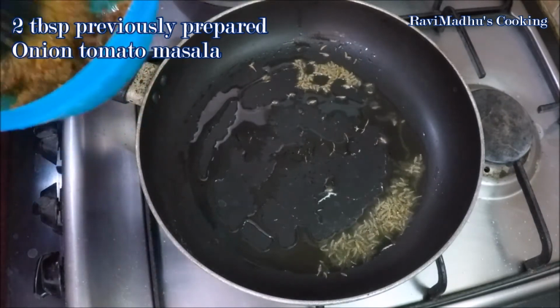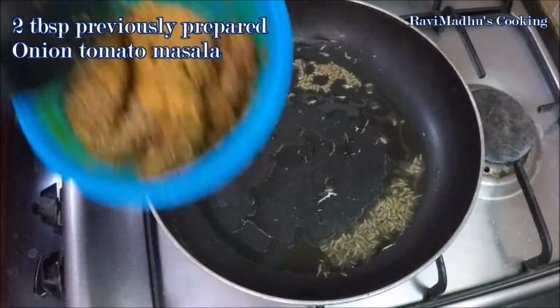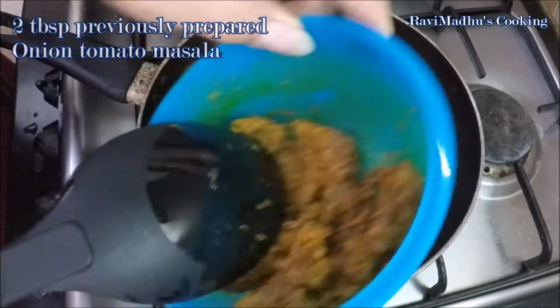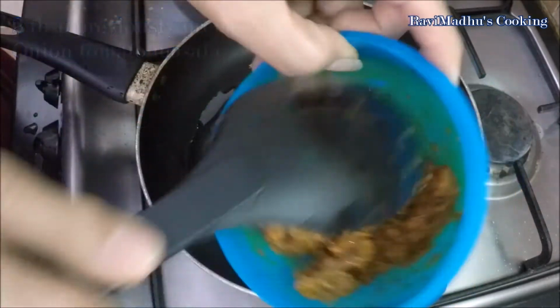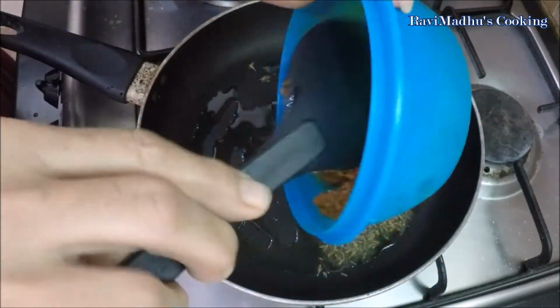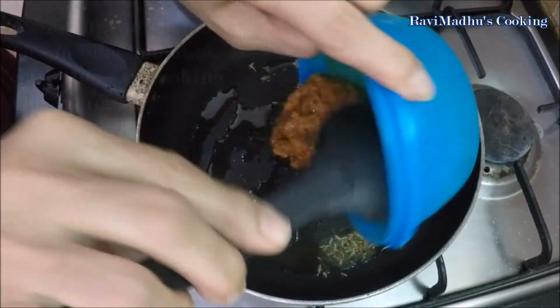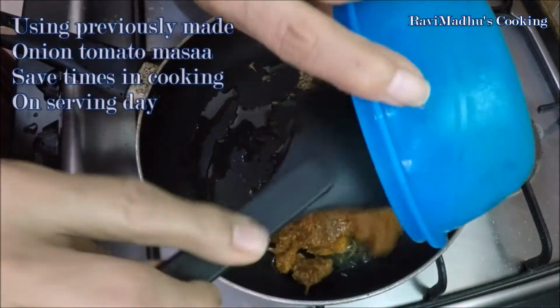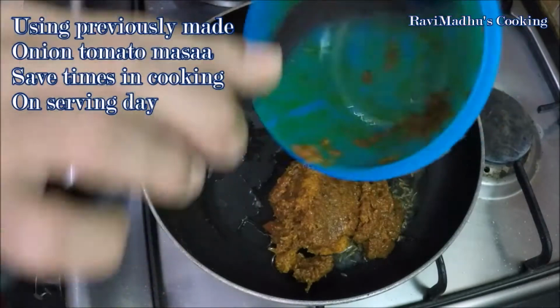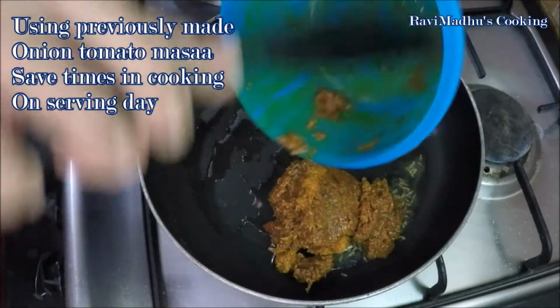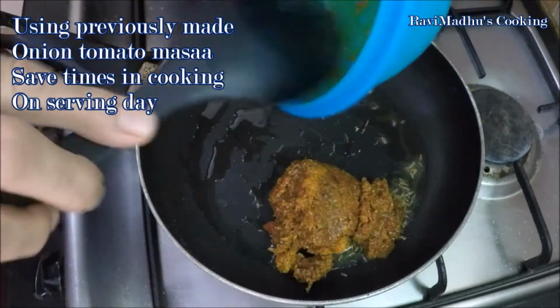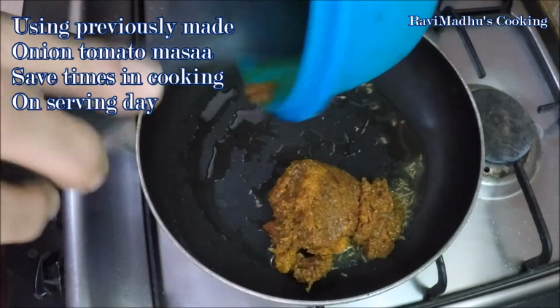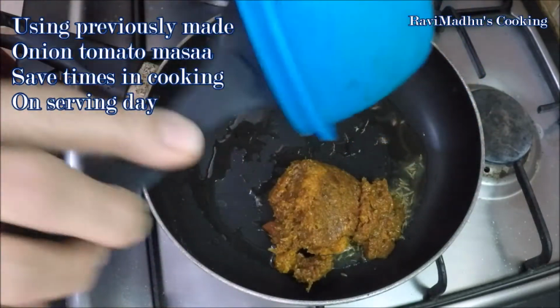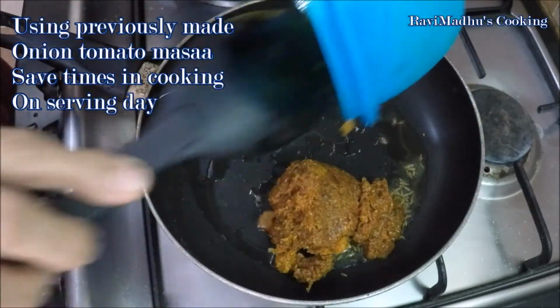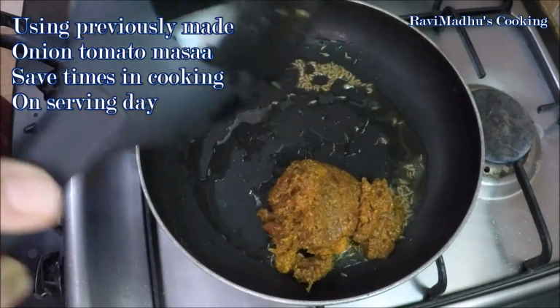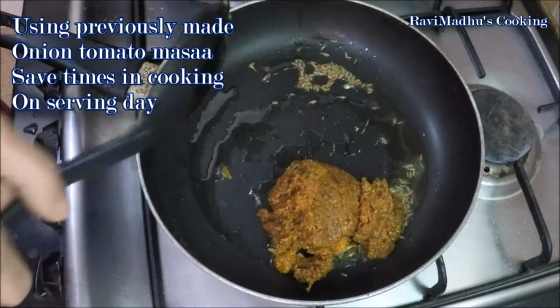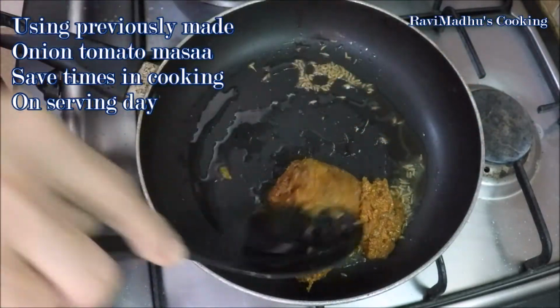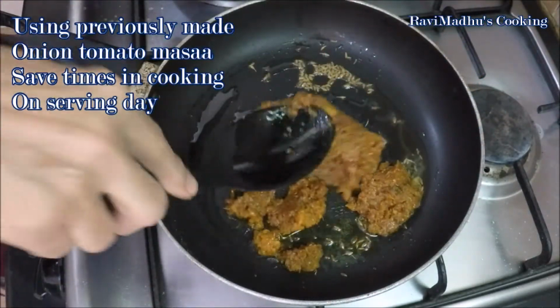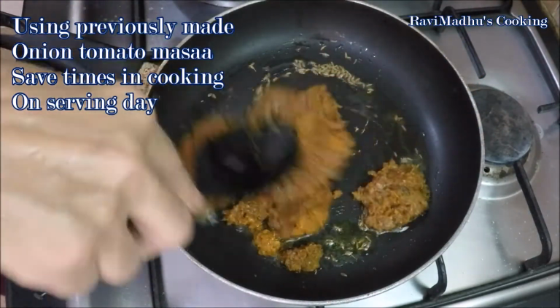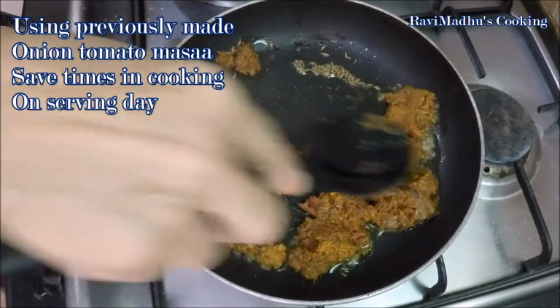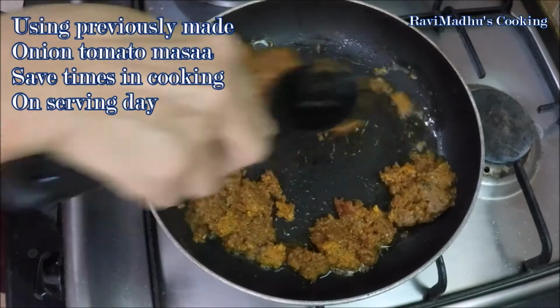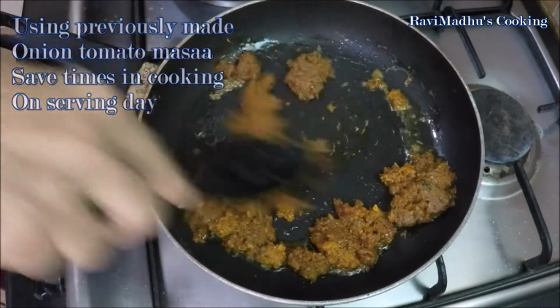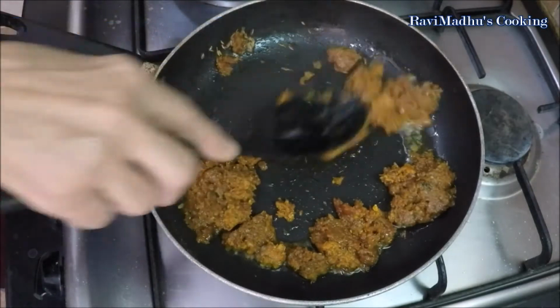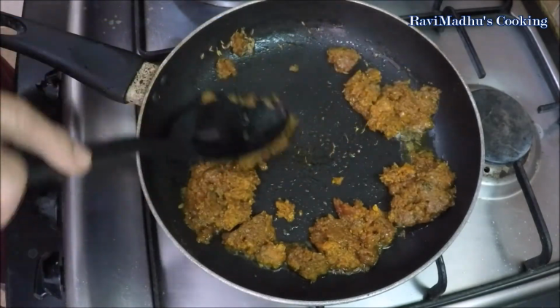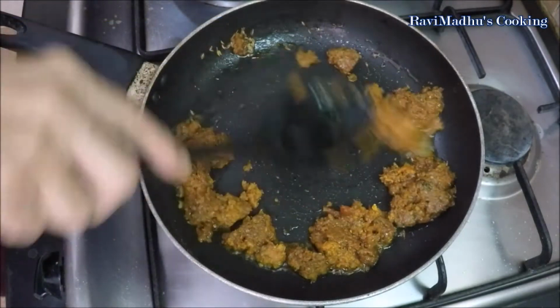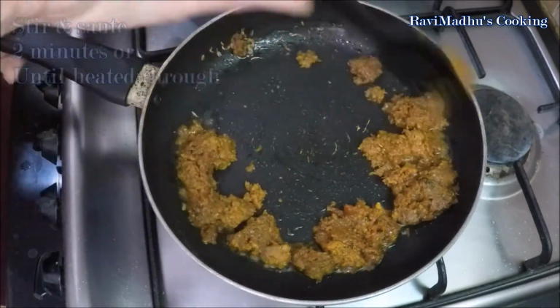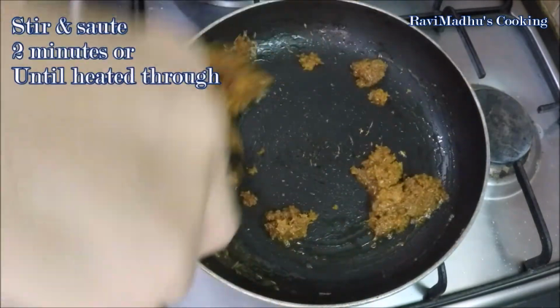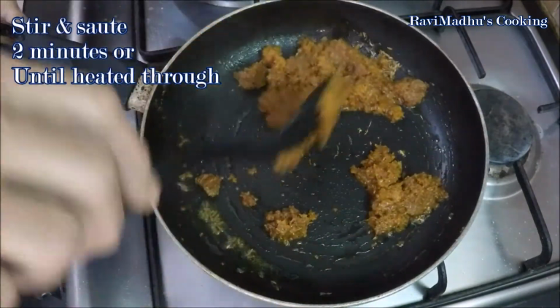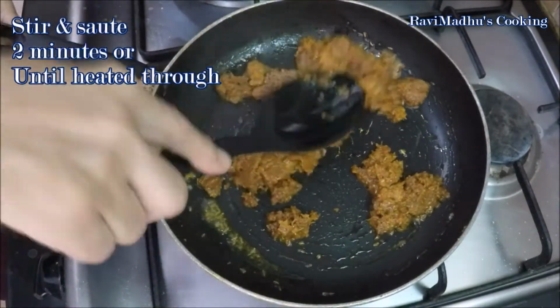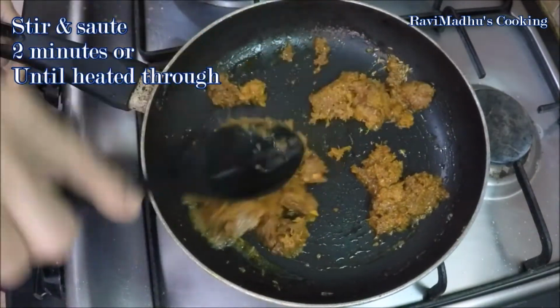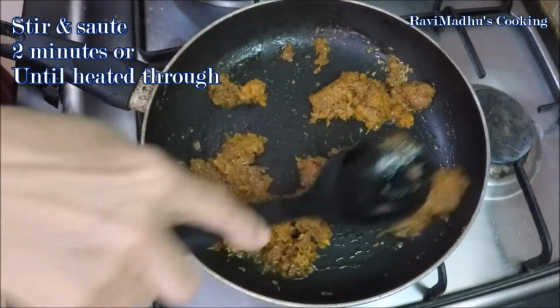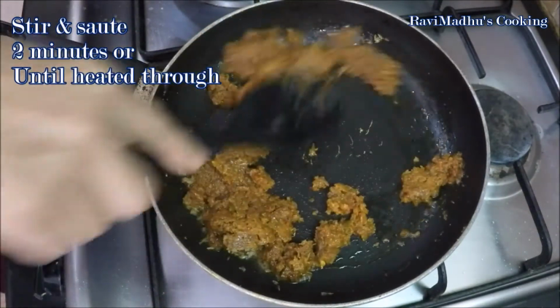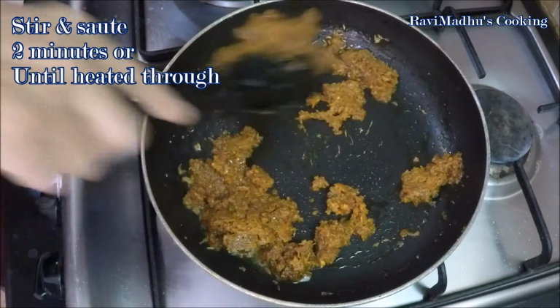Always make it a practice to keep prepared masala in your fridge to be used as and when required — it helps you cook complex dishes very fast and saves your time on serving day. Stir and sauté the masala for a couple of minutes or until heated through.